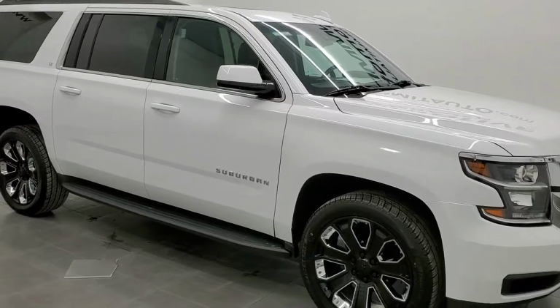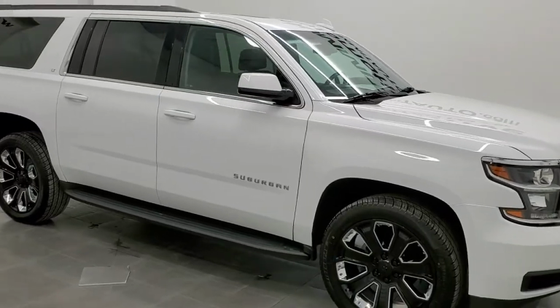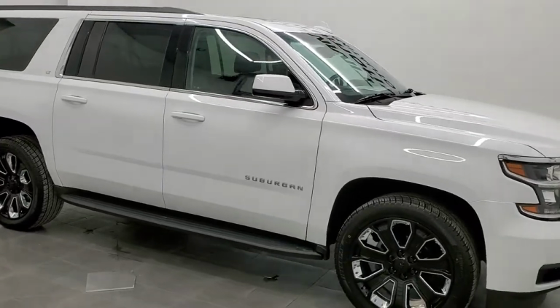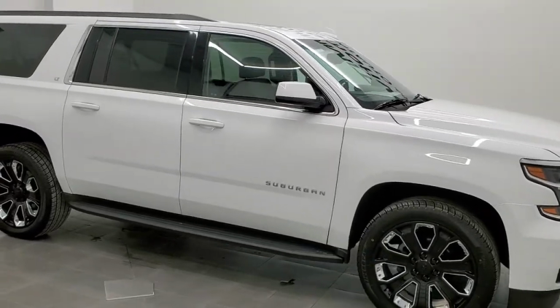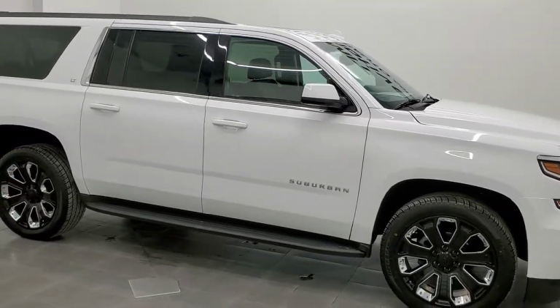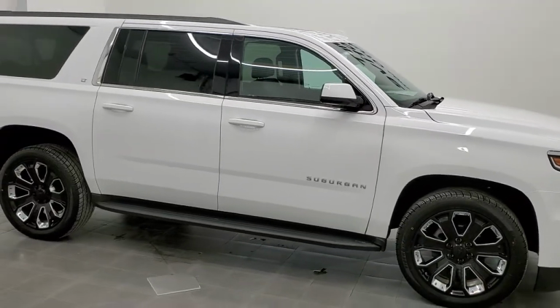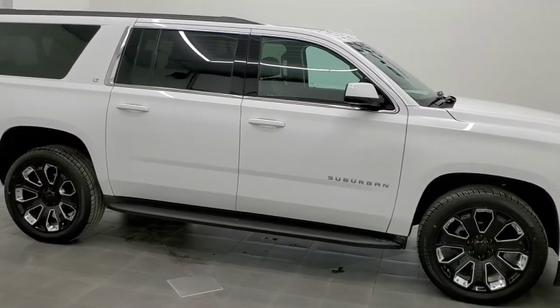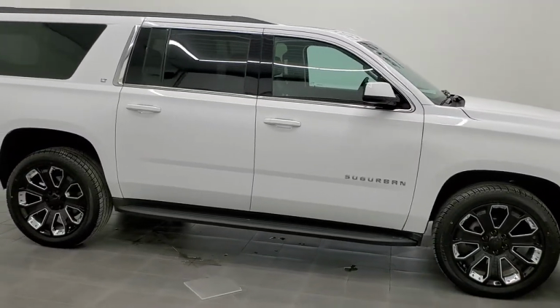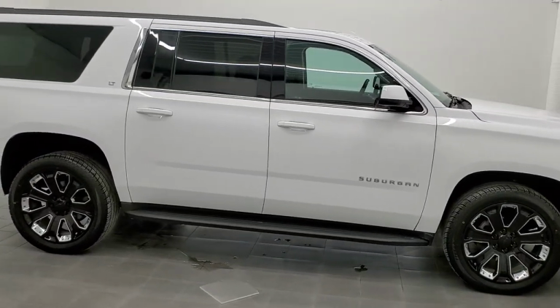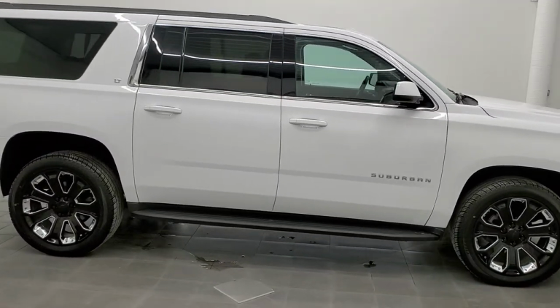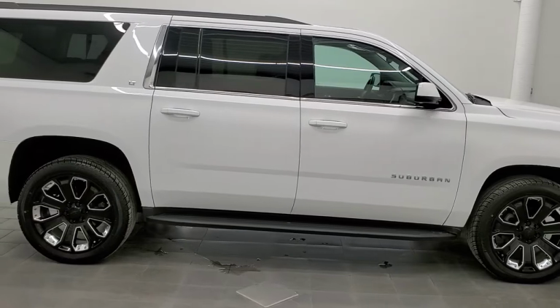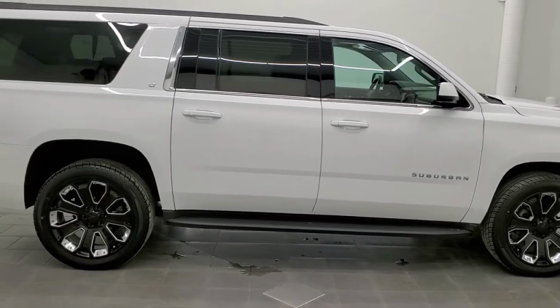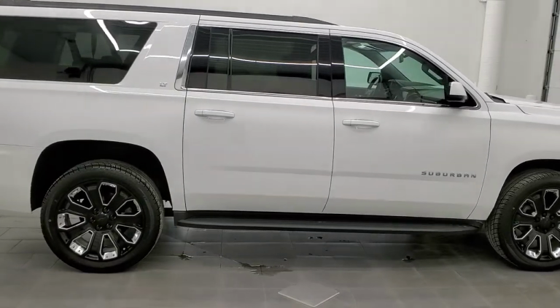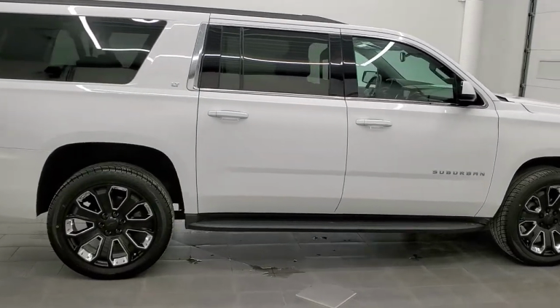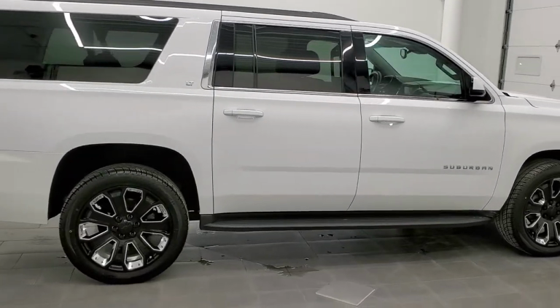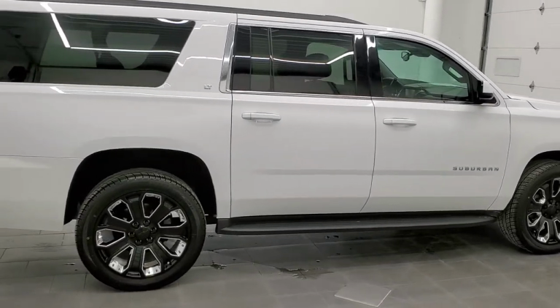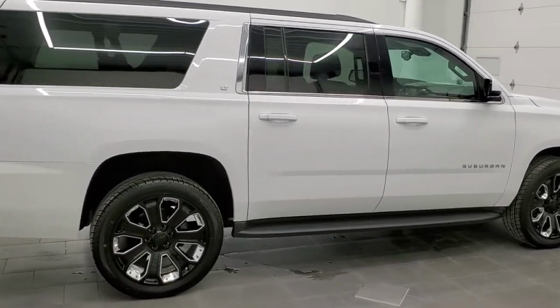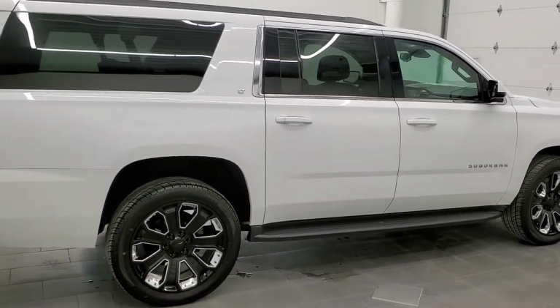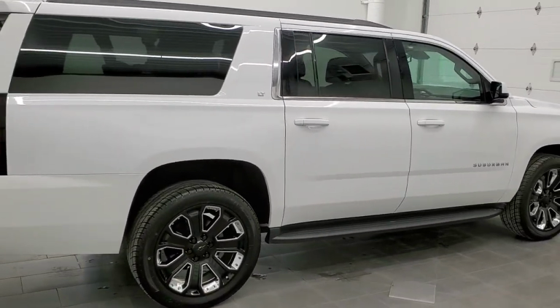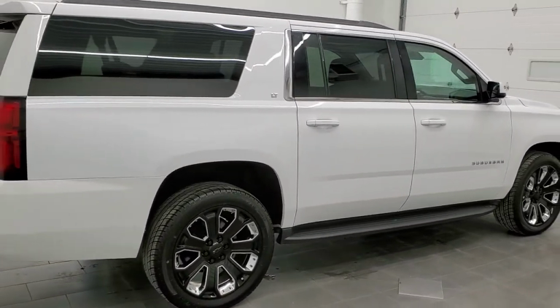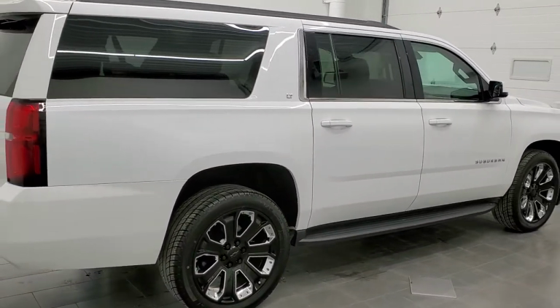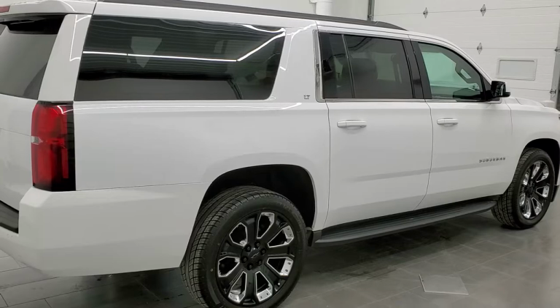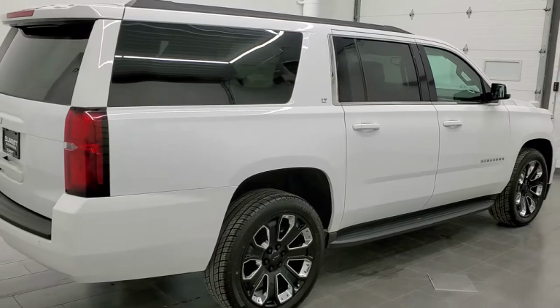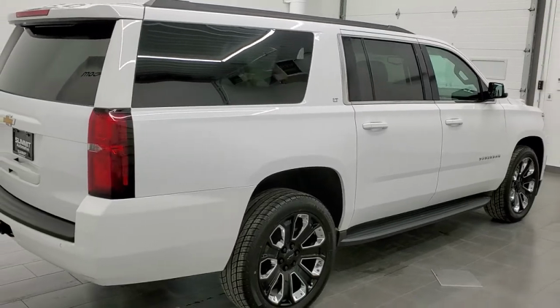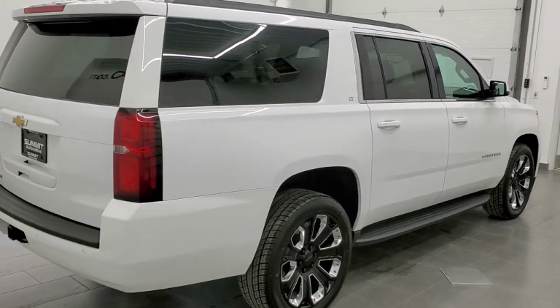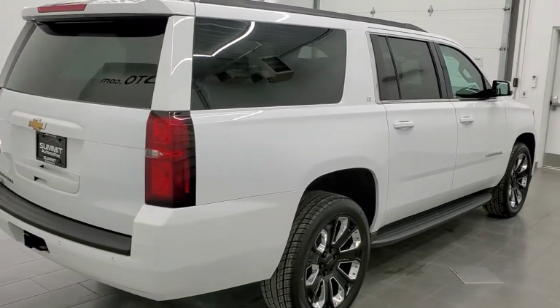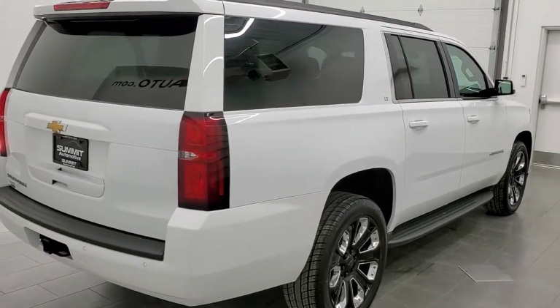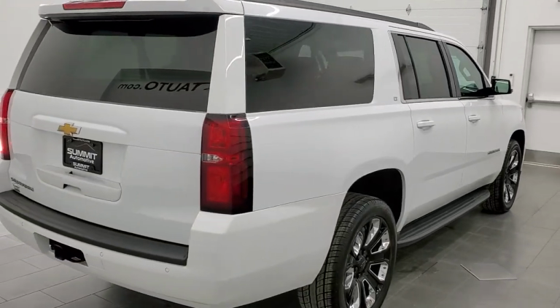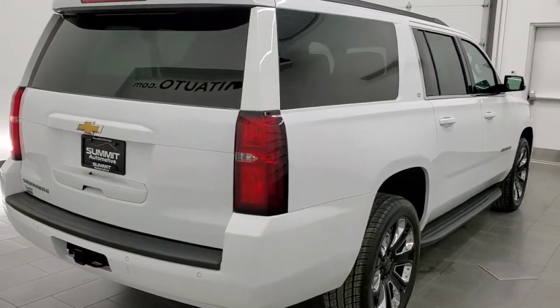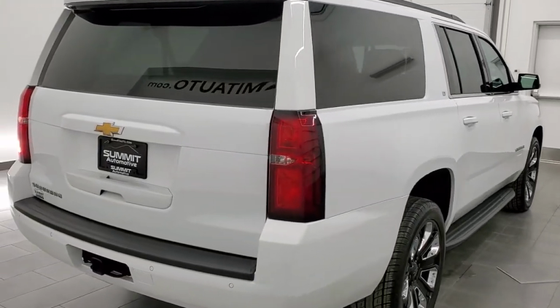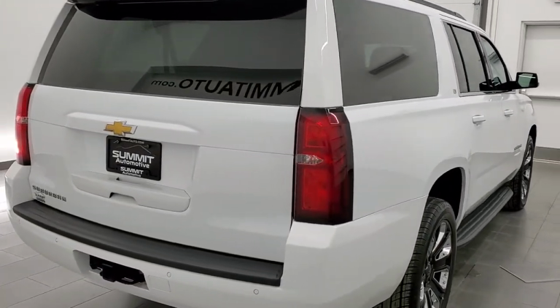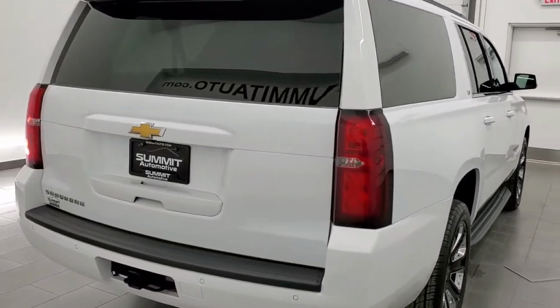This 2018 Chevy Suburban LT1 is stock number 12384Z. We are here at Summit Automotive in Fond du Lac, Wisconsin, your new and used SUV headquarters.